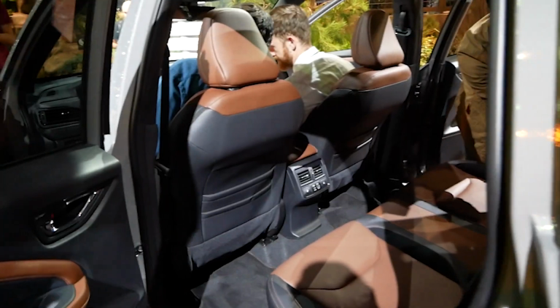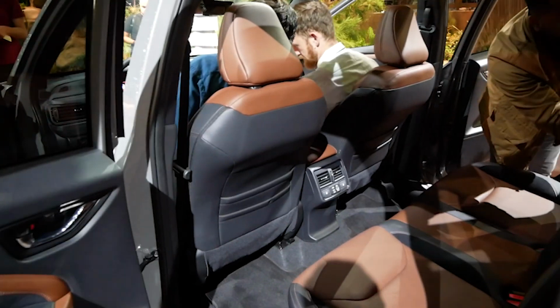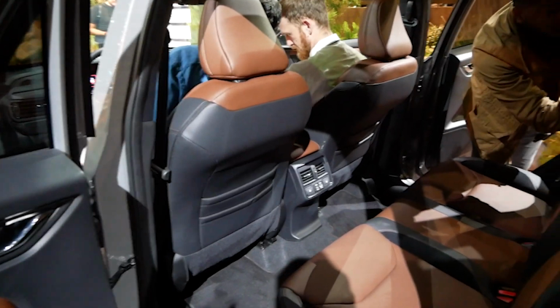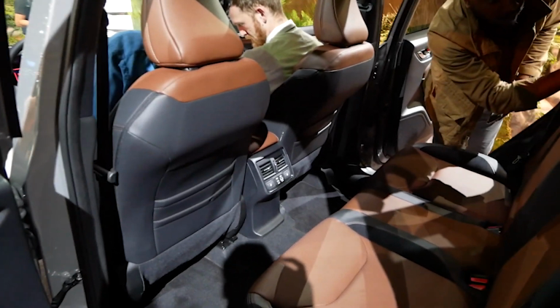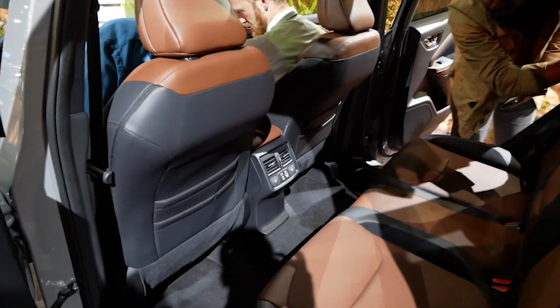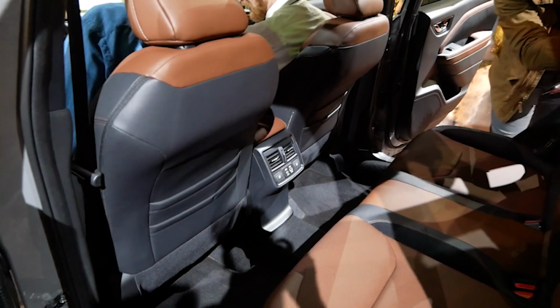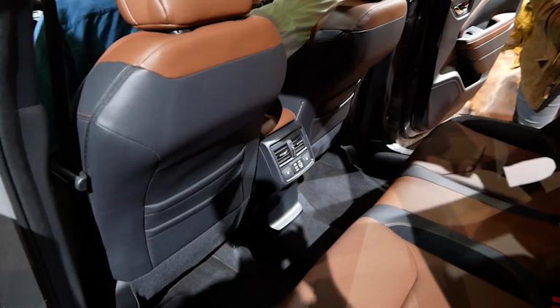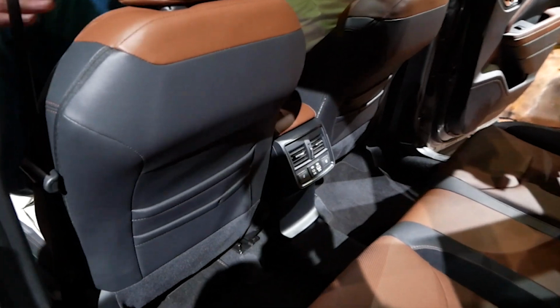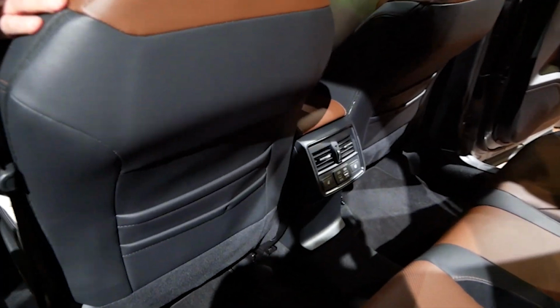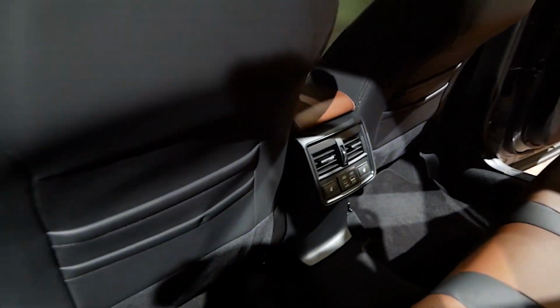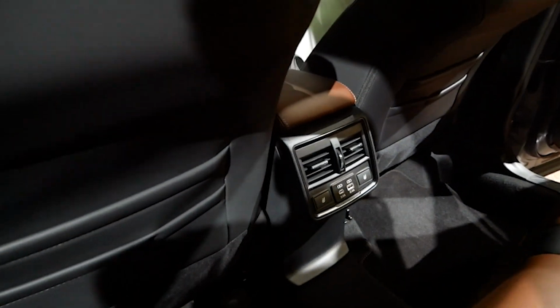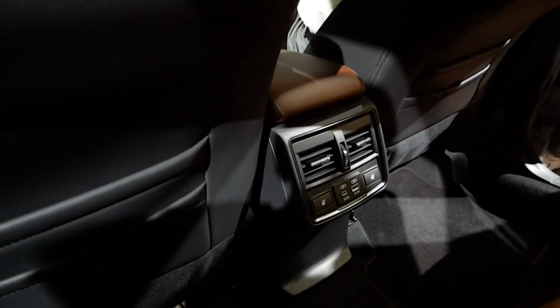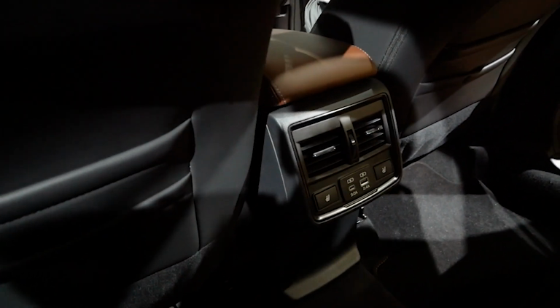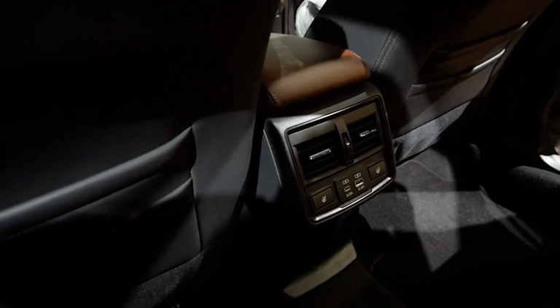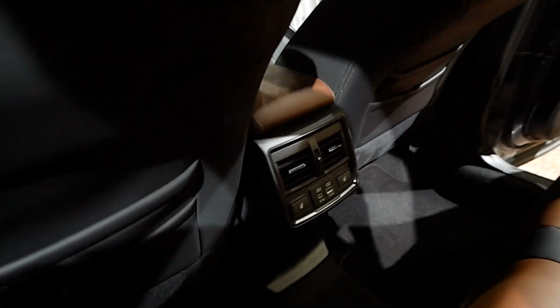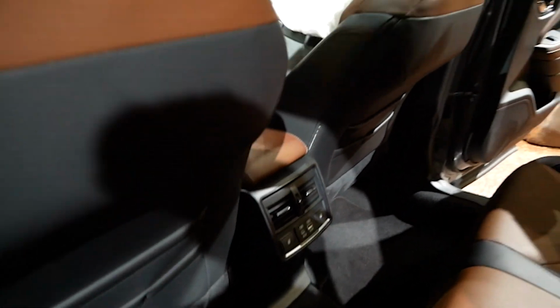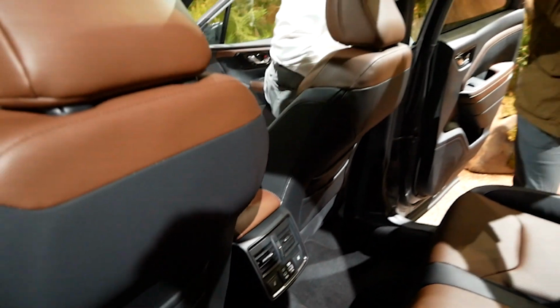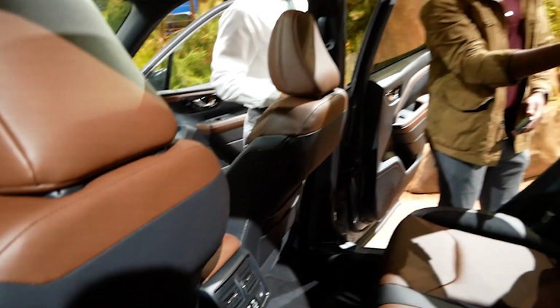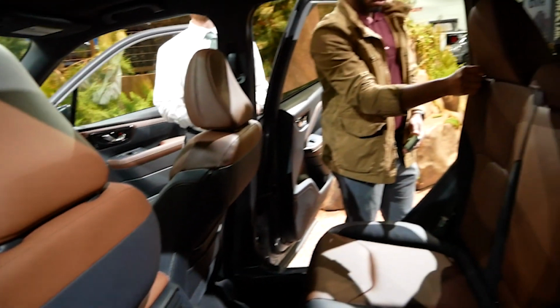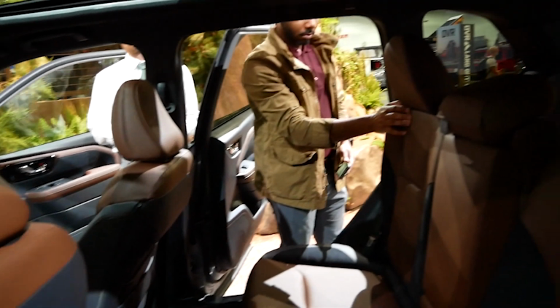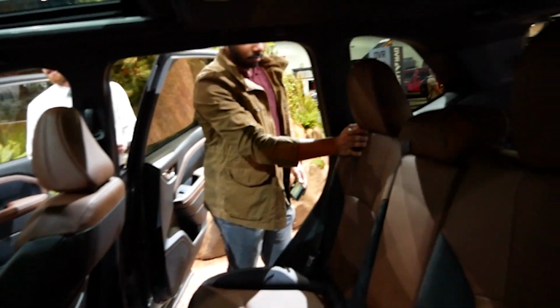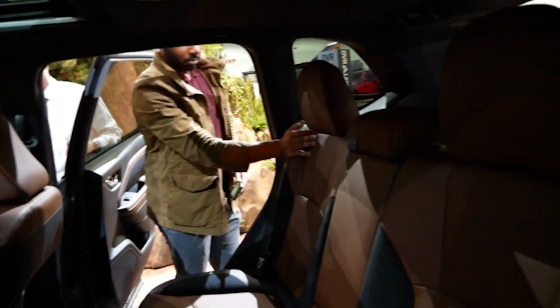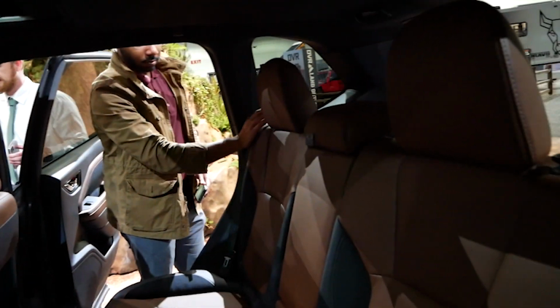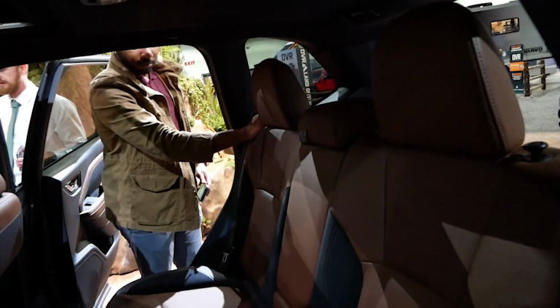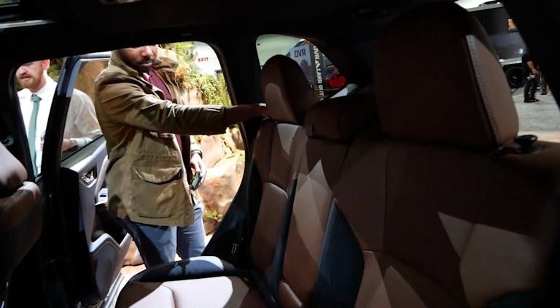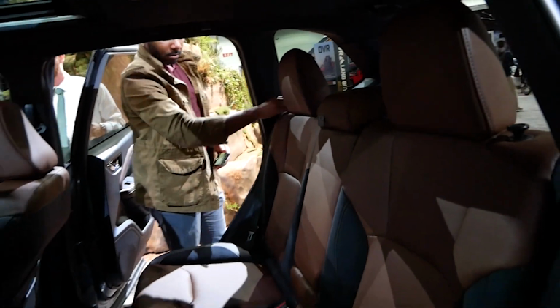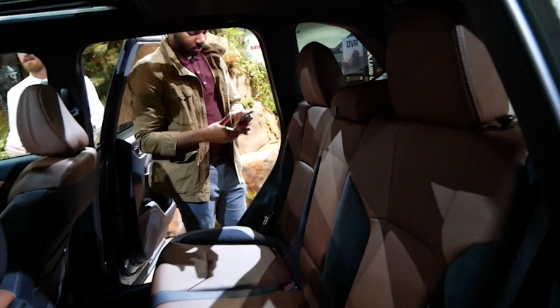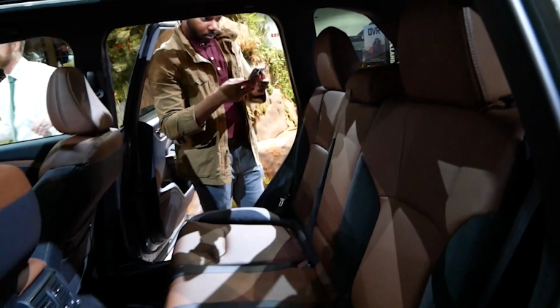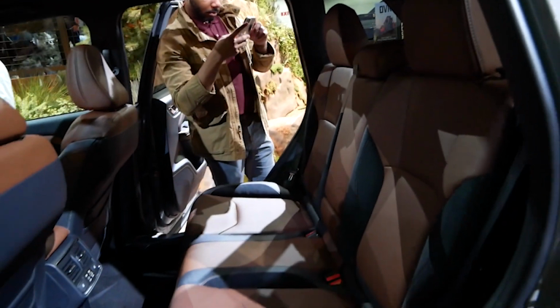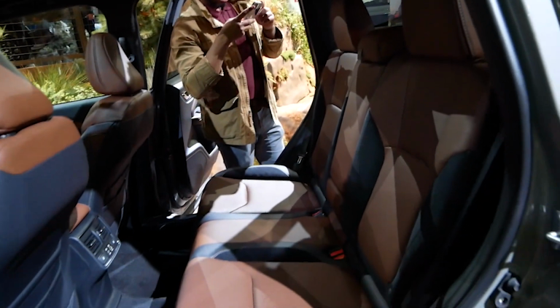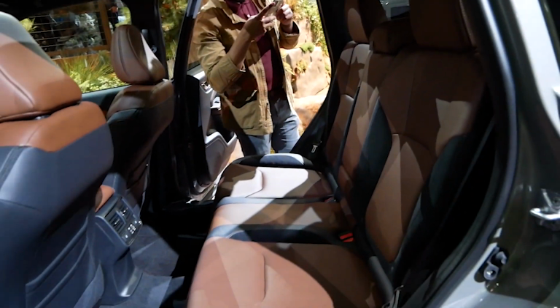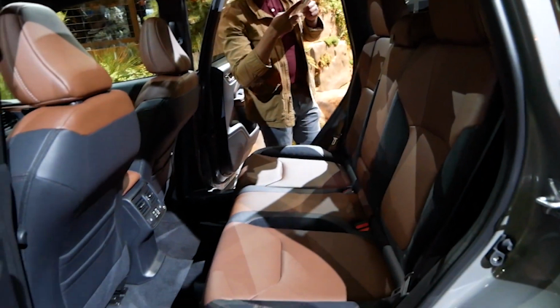Also notable are the availability of a ventilated seat option now, along with wireless phone charging and a kick-to-open tailgate. These were all key things, especially the ventilated seats, that they didn't offer before — it was a strange exclusion — so it's great that they have those now.